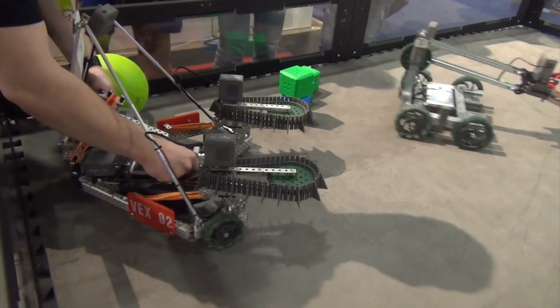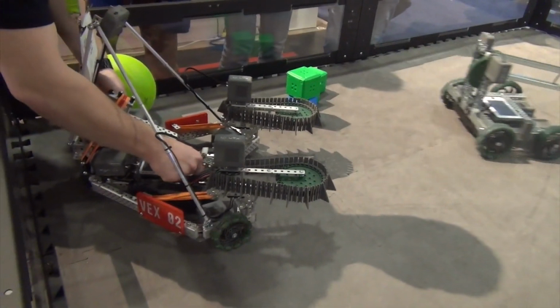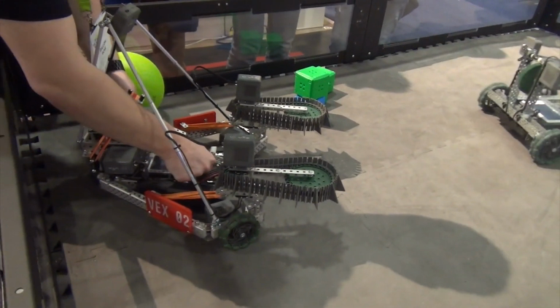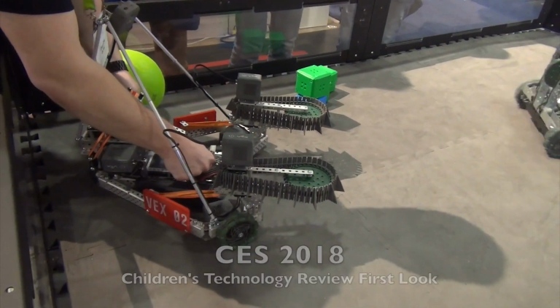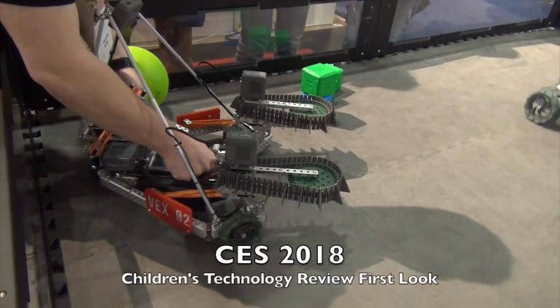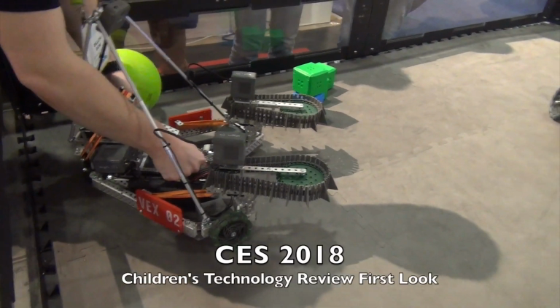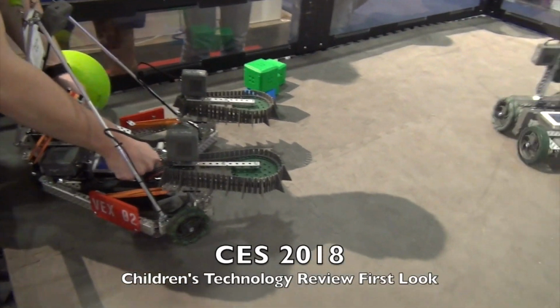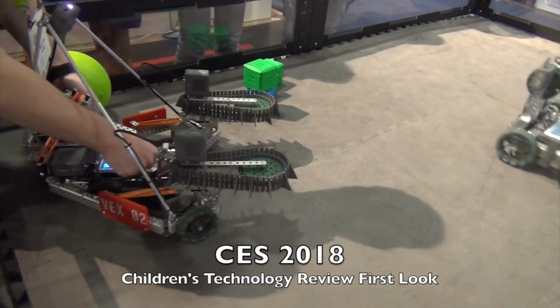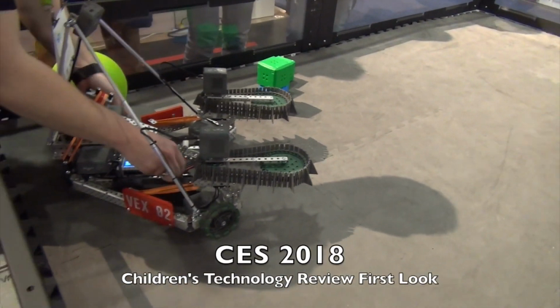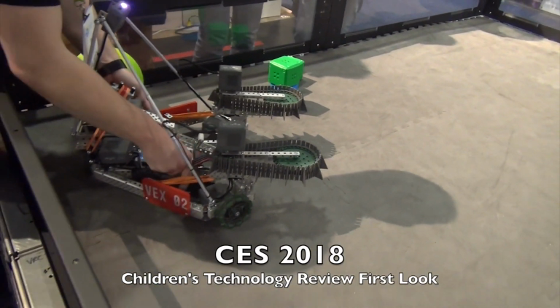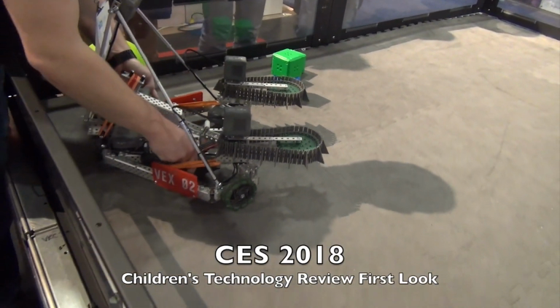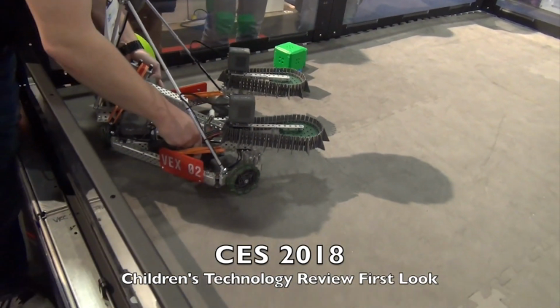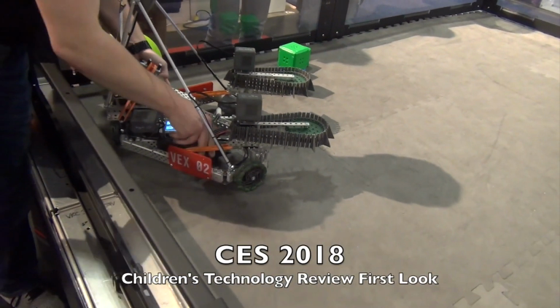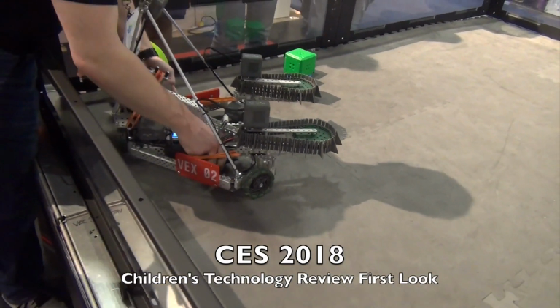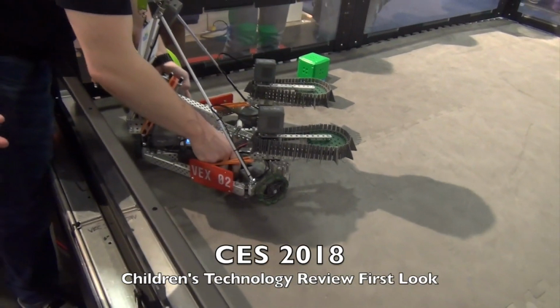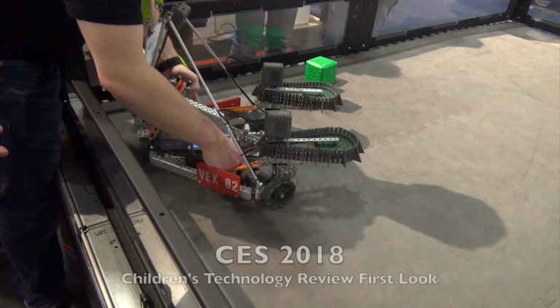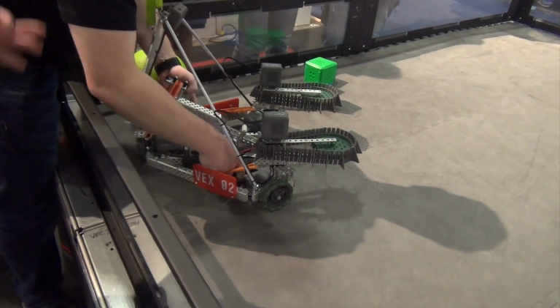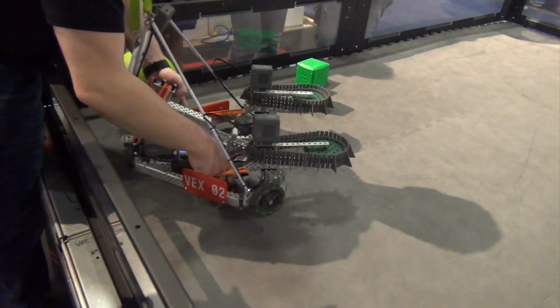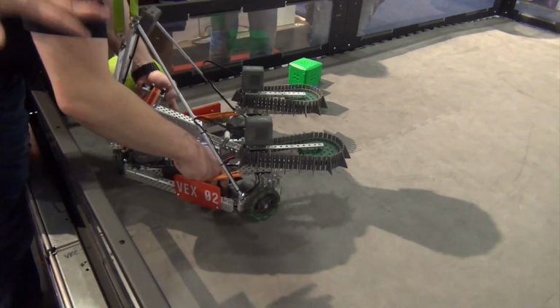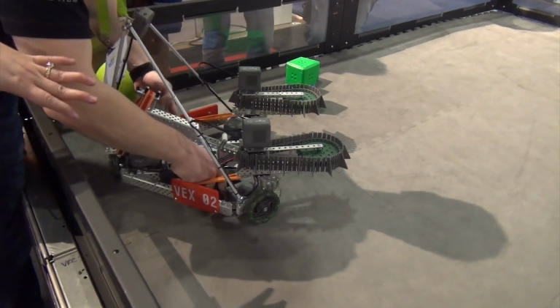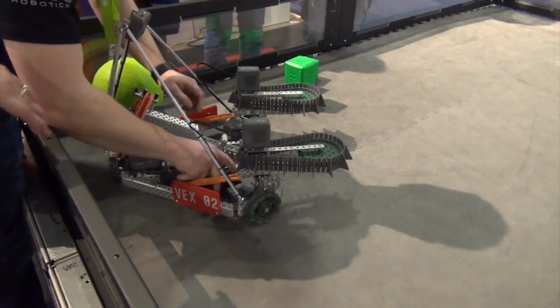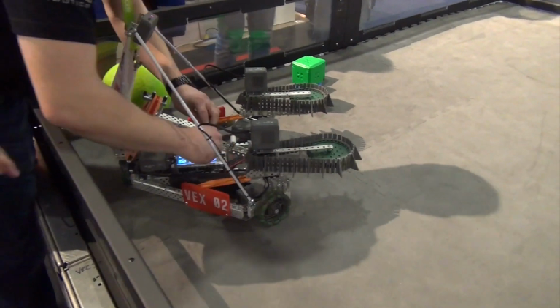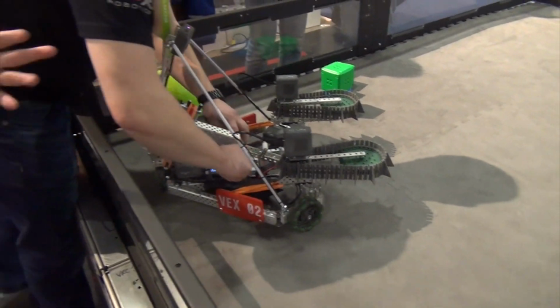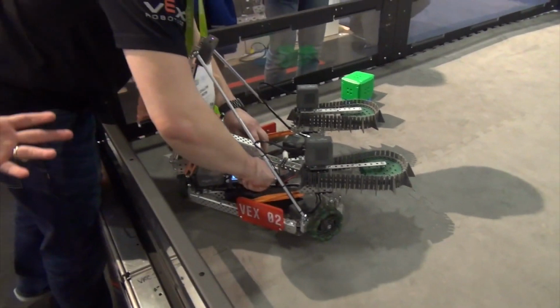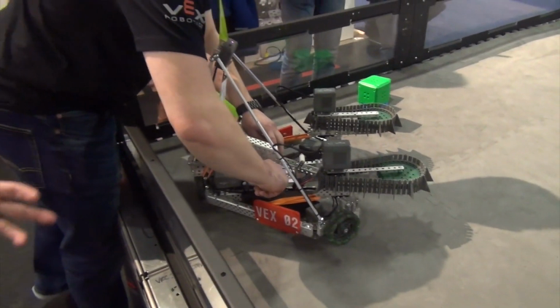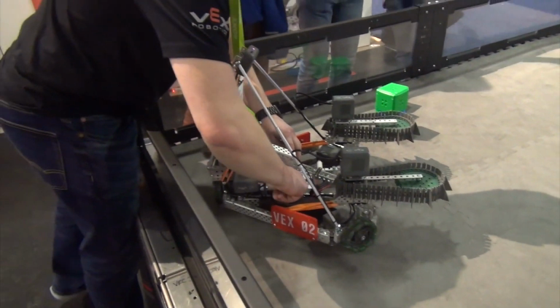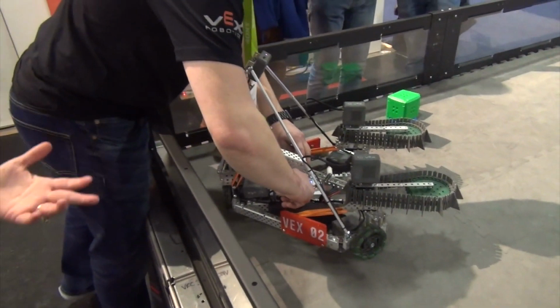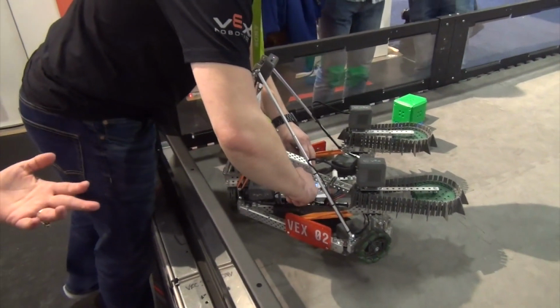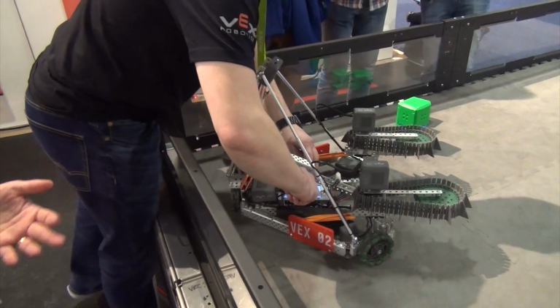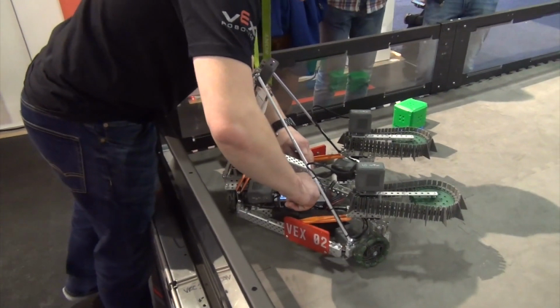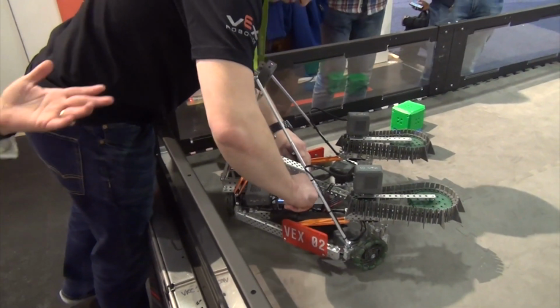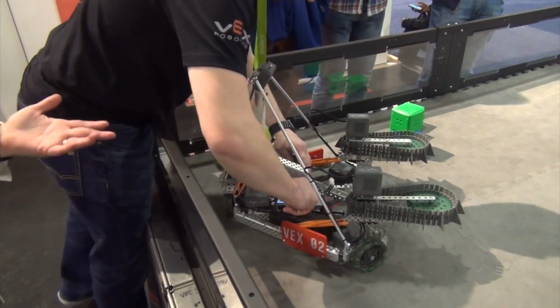Hey Warren, how's it going? Good. Is this new at the show? Yes, so this is our new V5 line. The hardware that you see — the metal — has existed for 10 years.